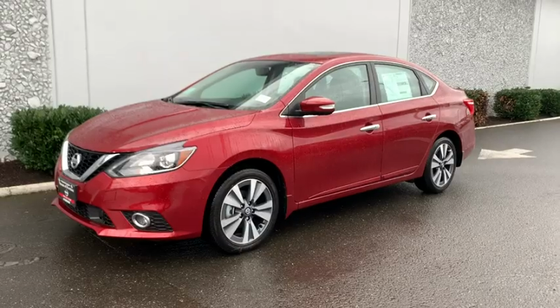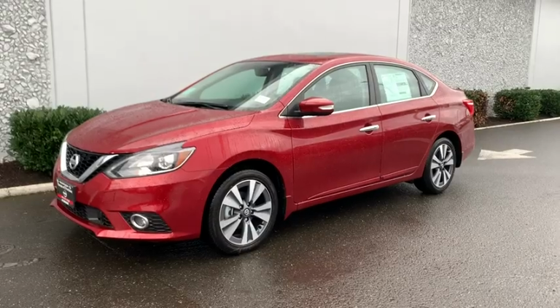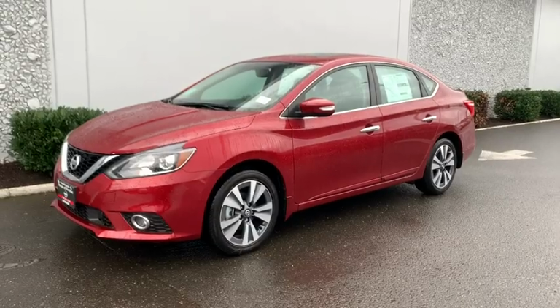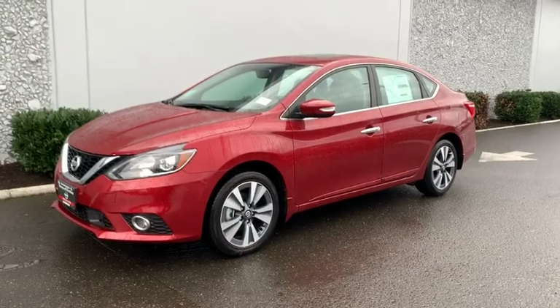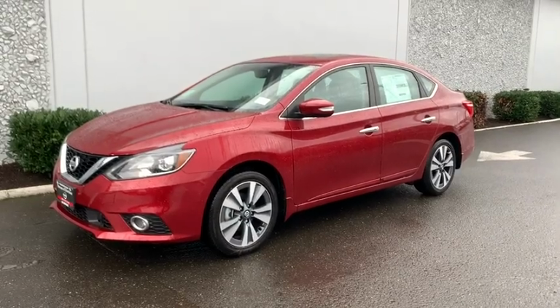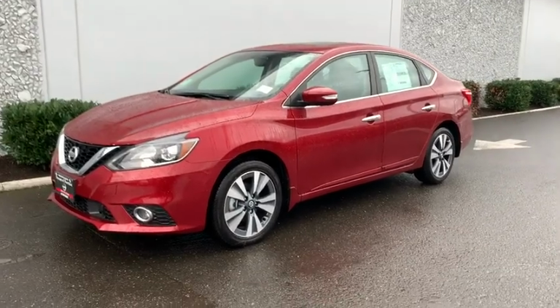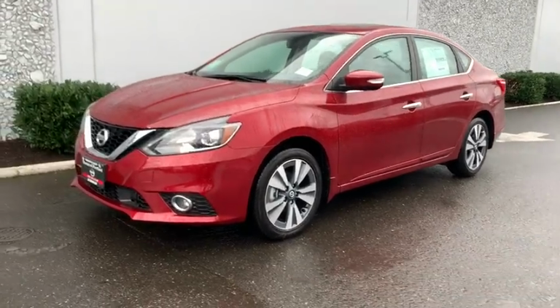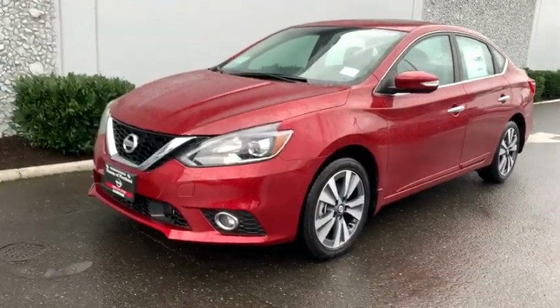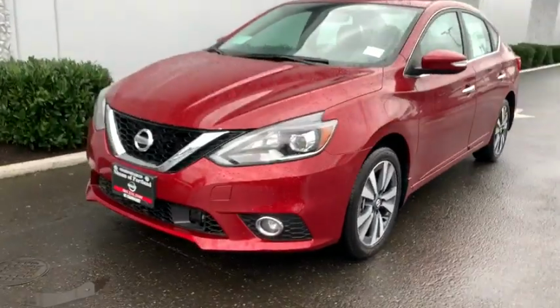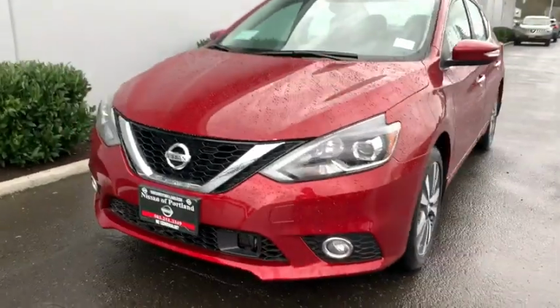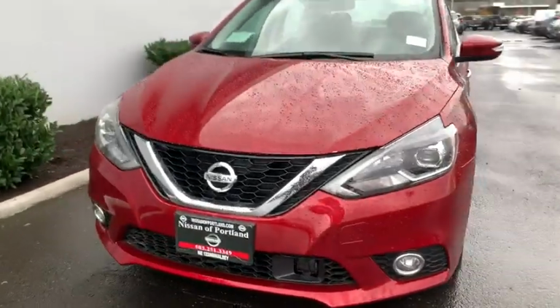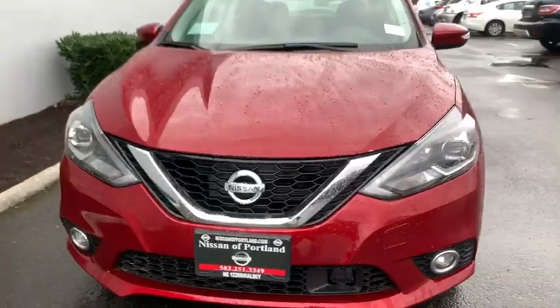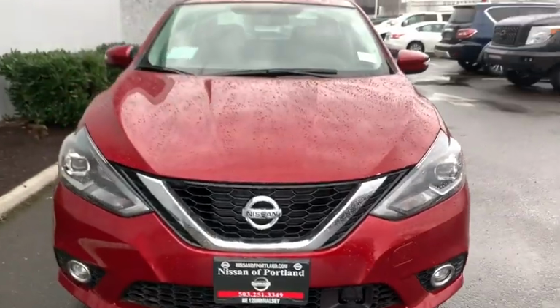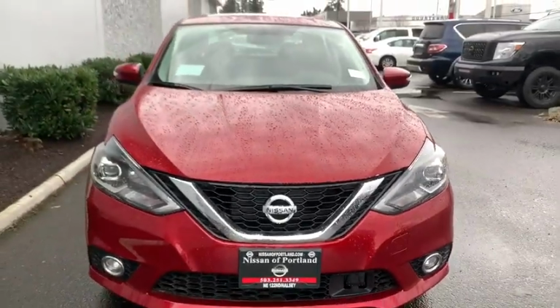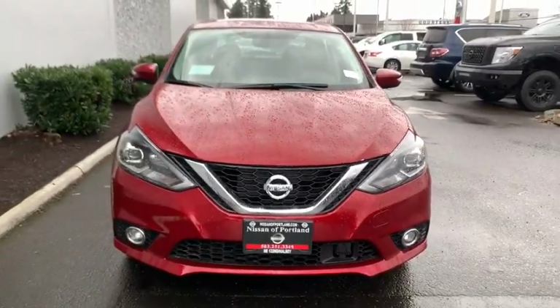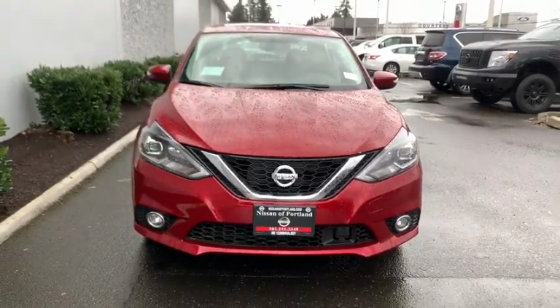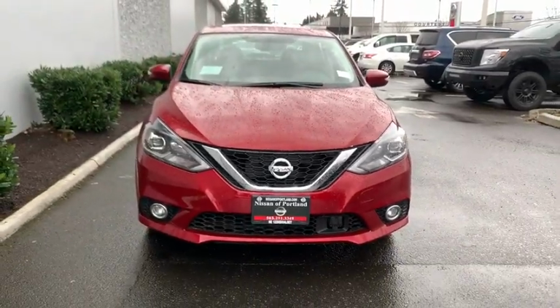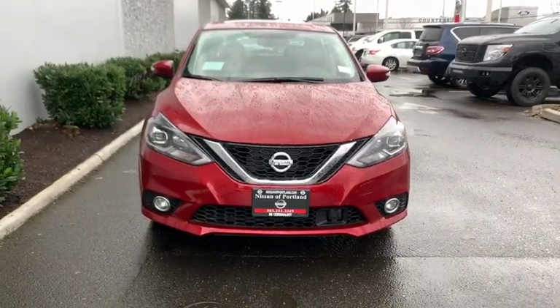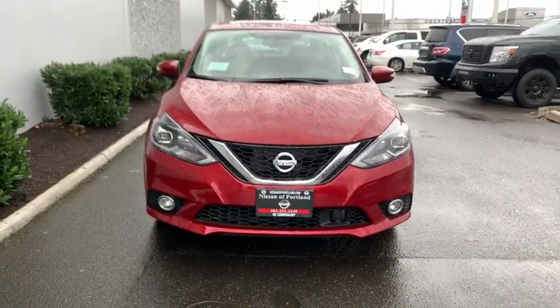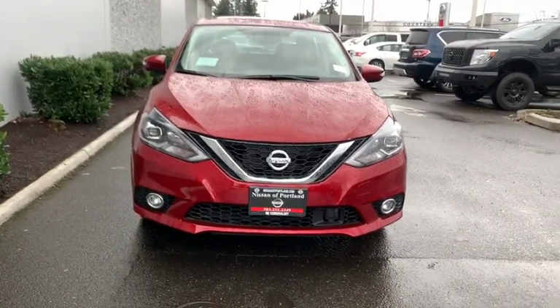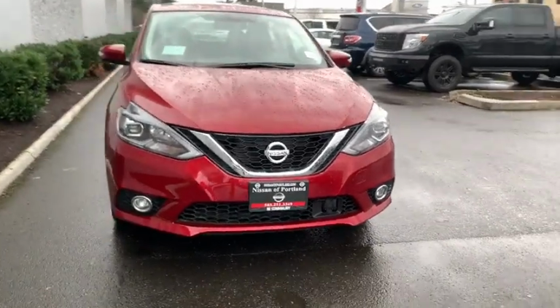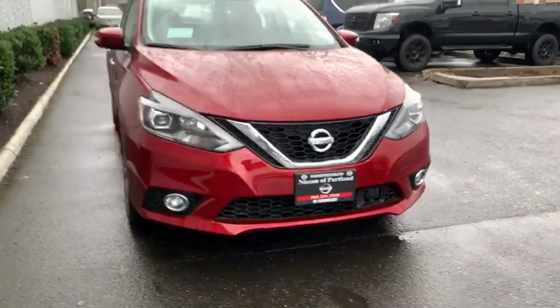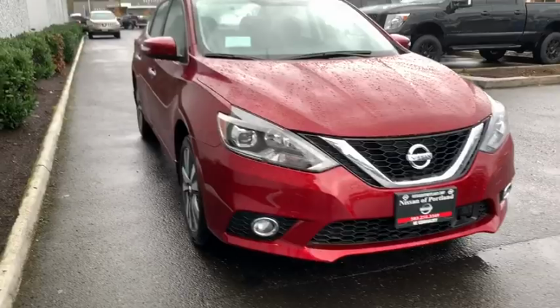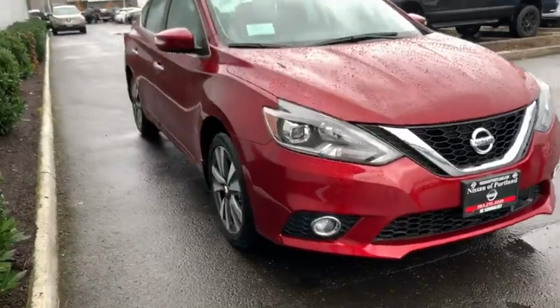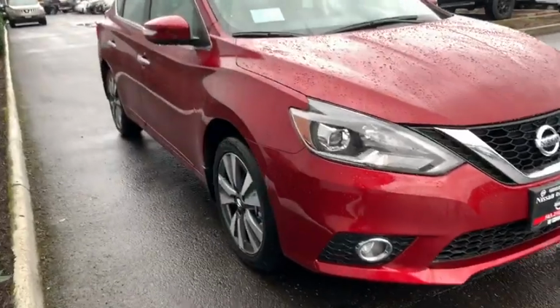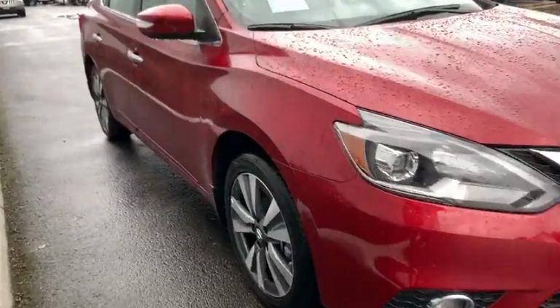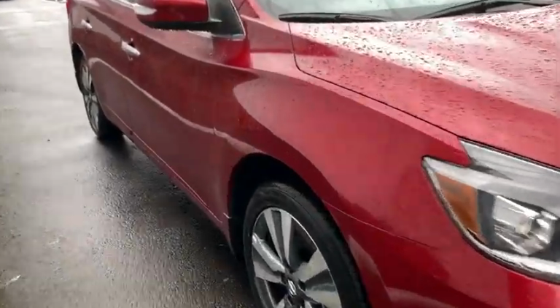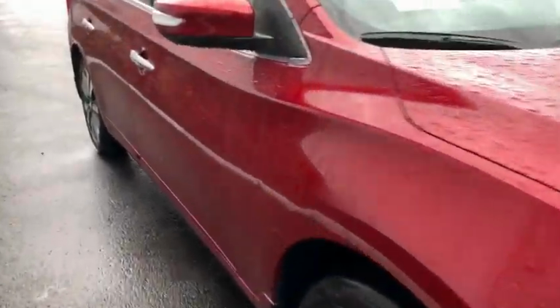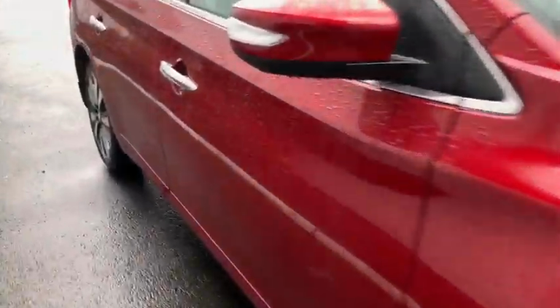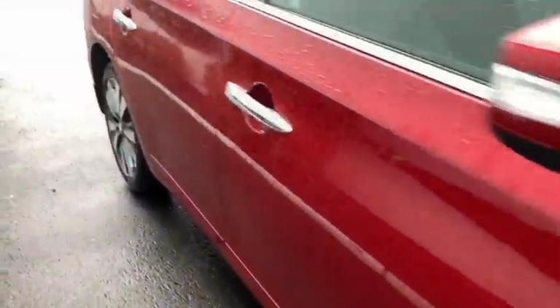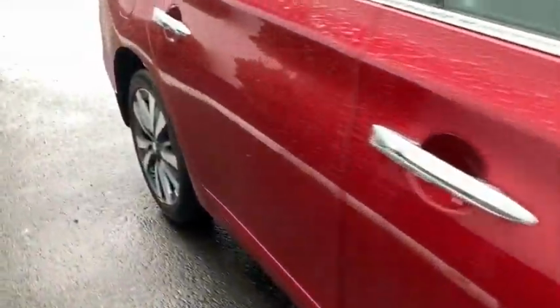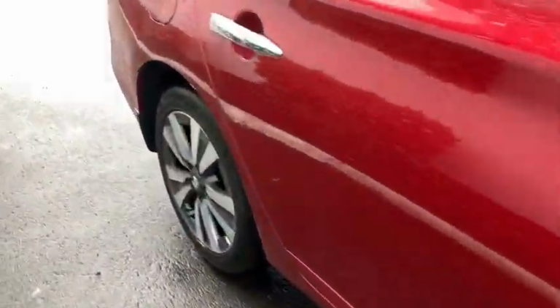Looking for the right vehicle? Check out the 2019 Nissan Sentra. With its spacious and versatile interior and stellar fuel efficiency, the Nissan Sentra is the obvious choice for anyone who wants to enjoy a stylish and comfortable ride.